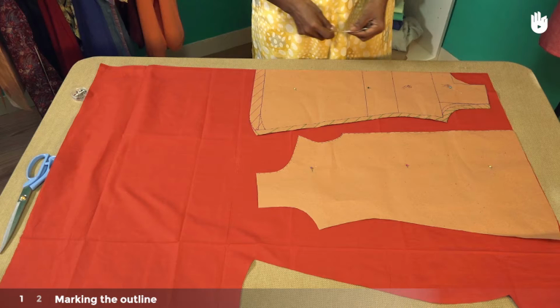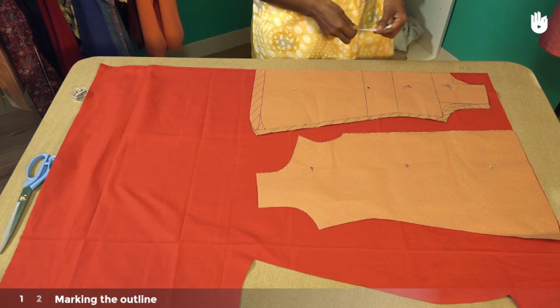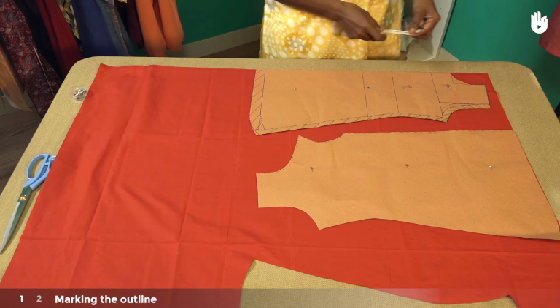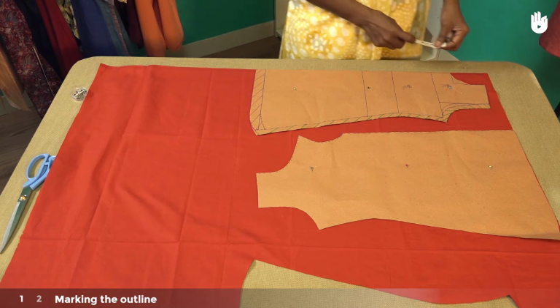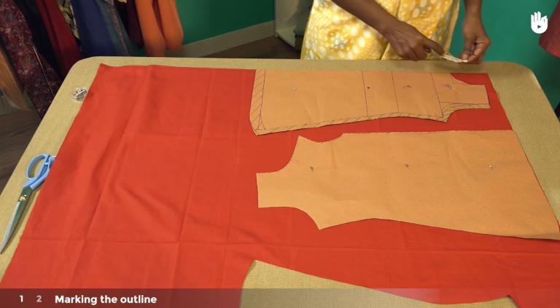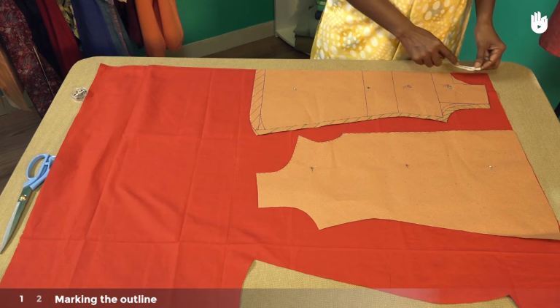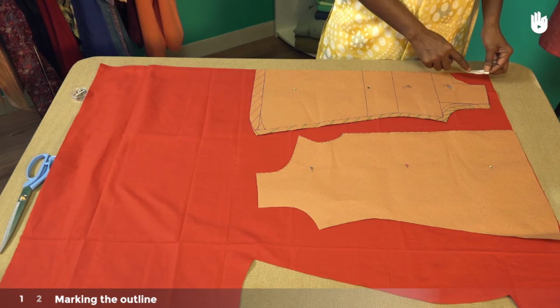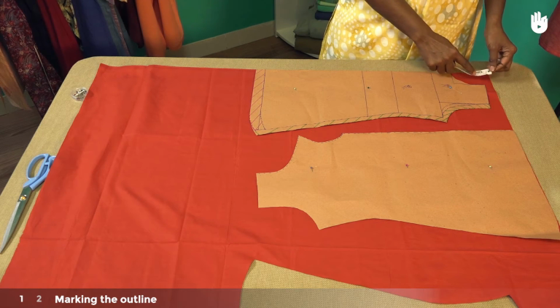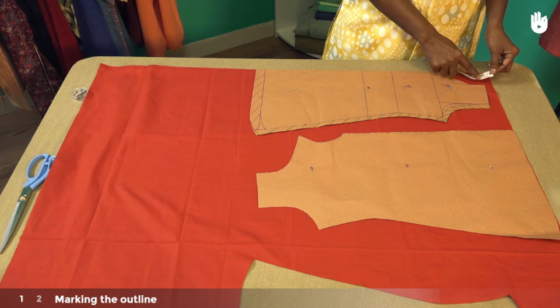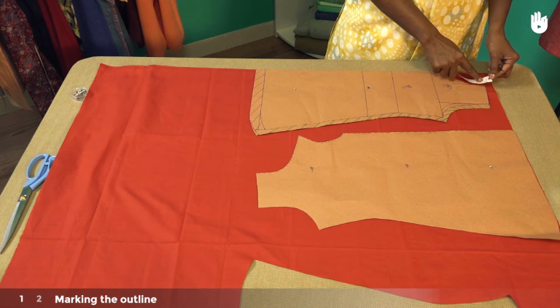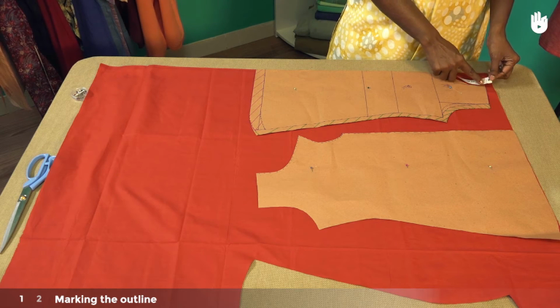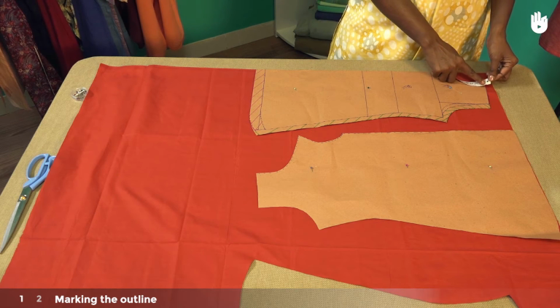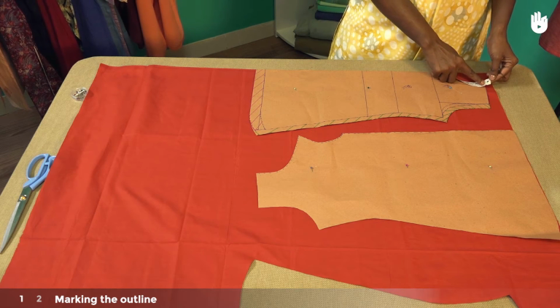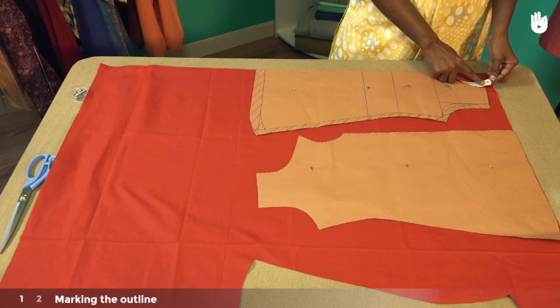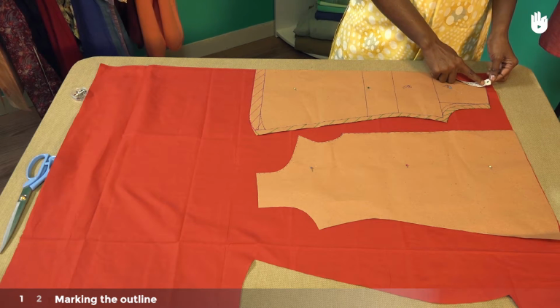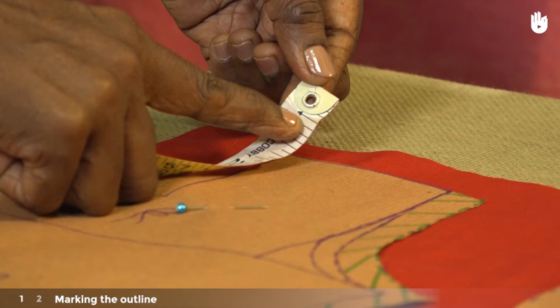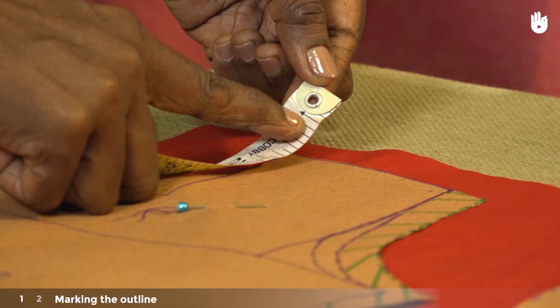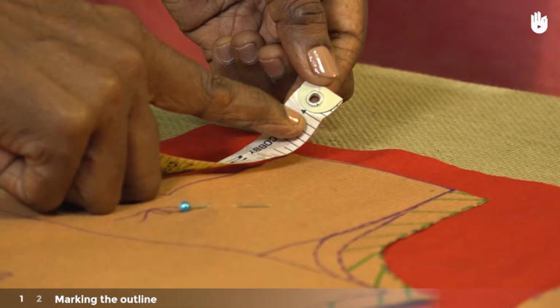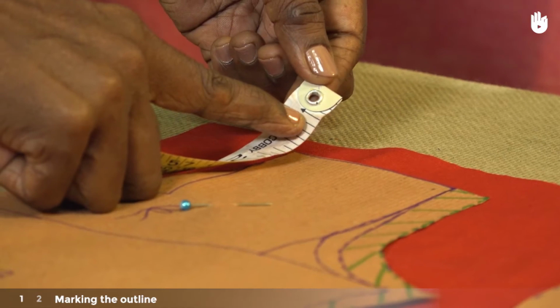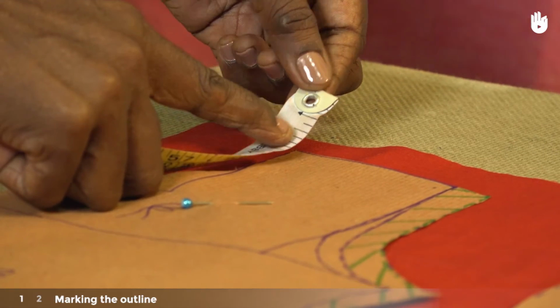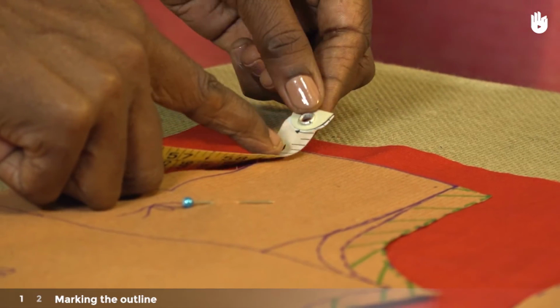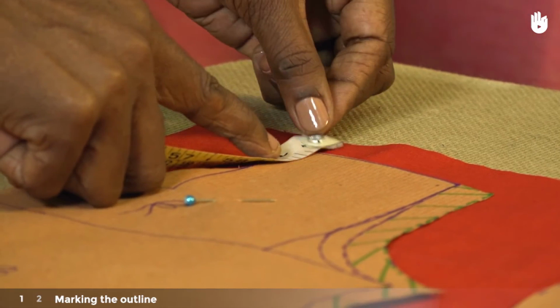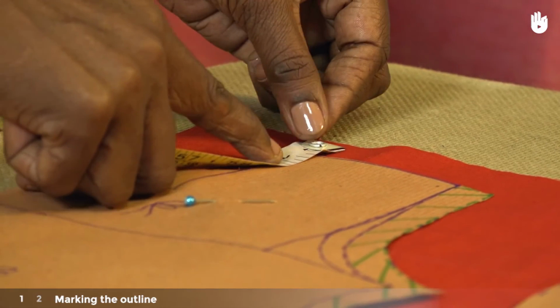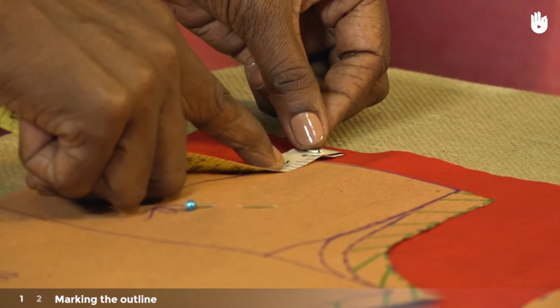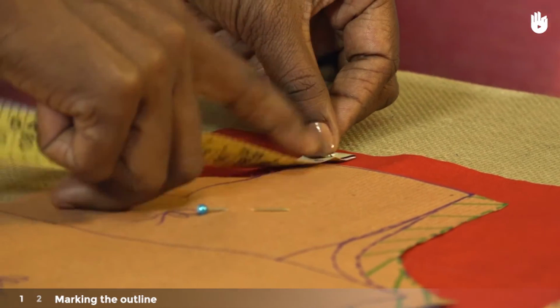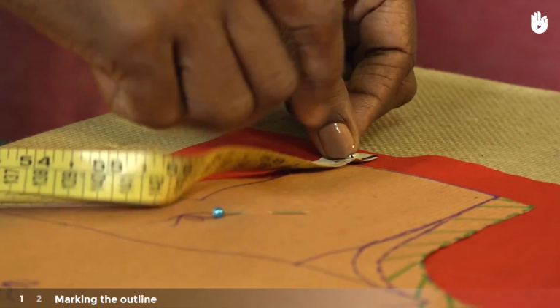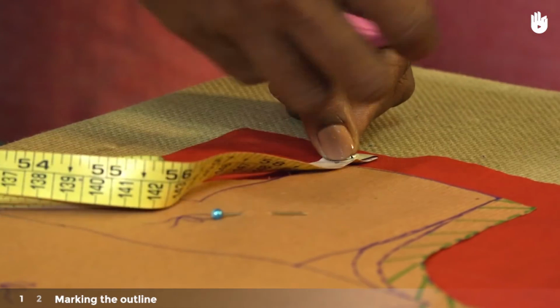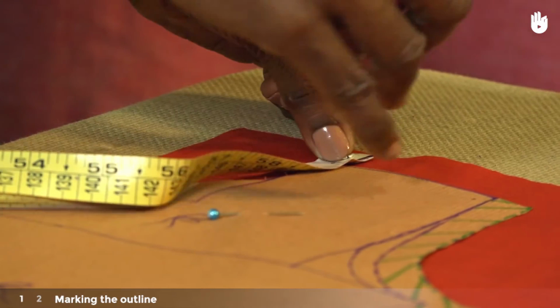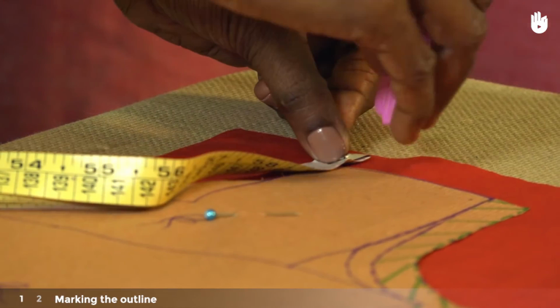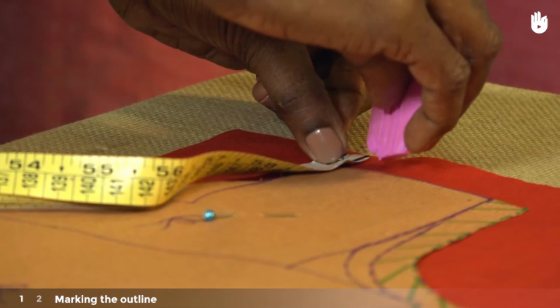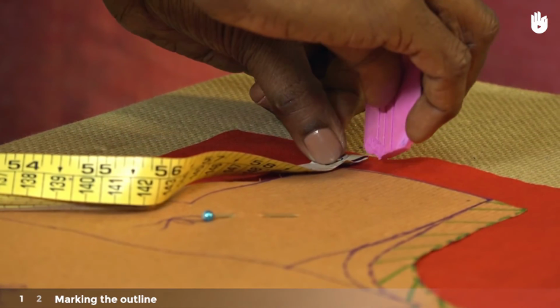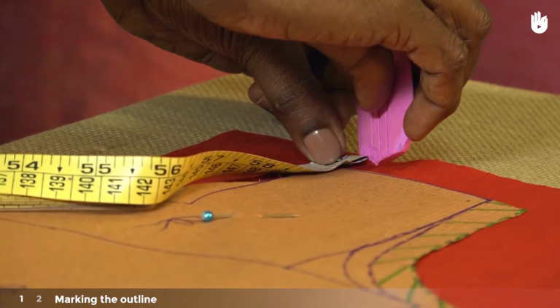As we did with the back panel, measure half an inch of fabric above the shoulder line of both patterns and mark both ends of the seam allowance.